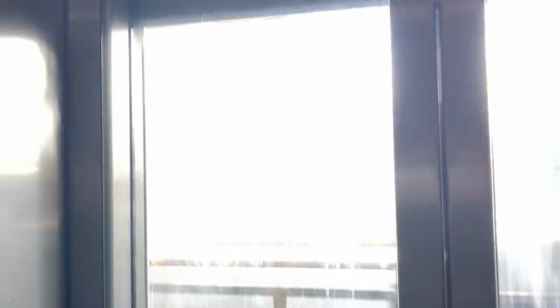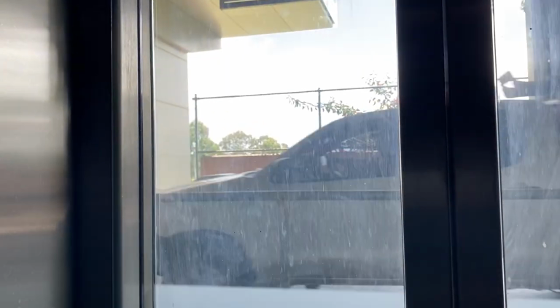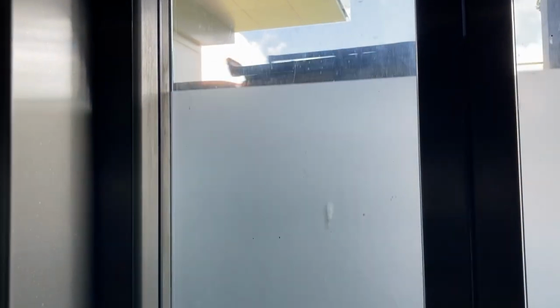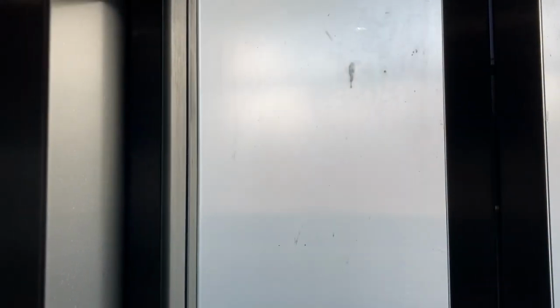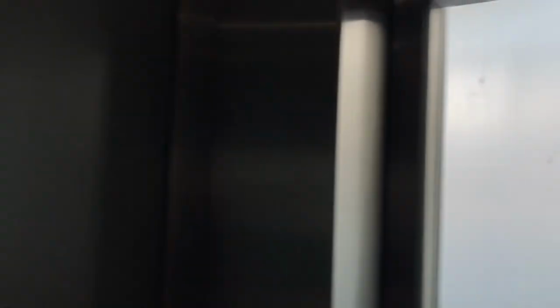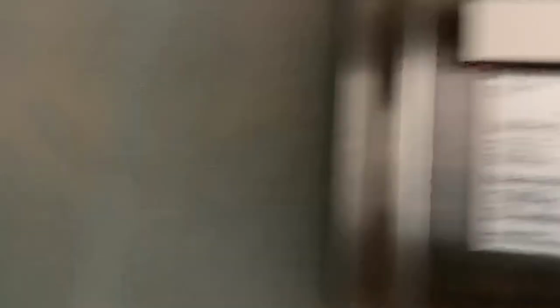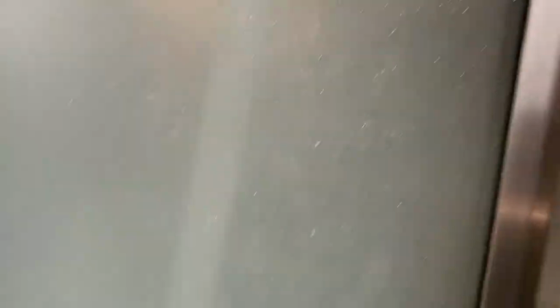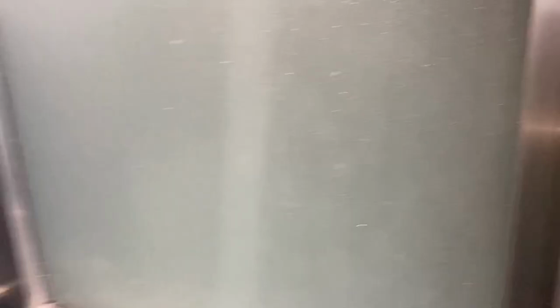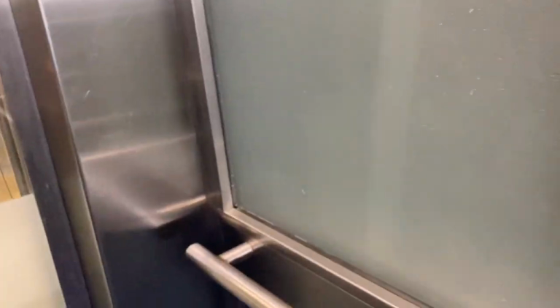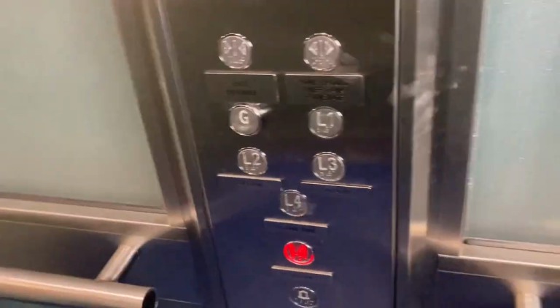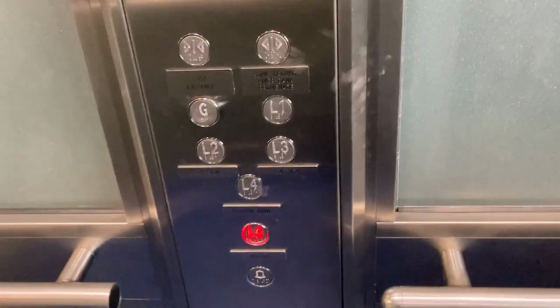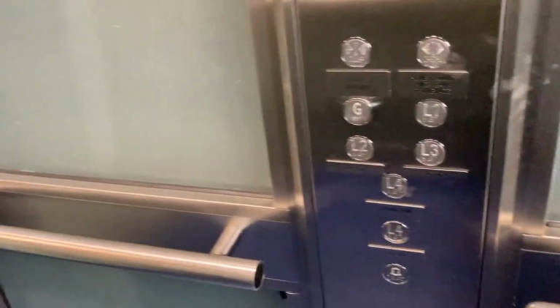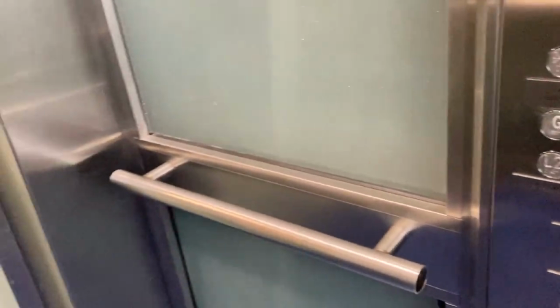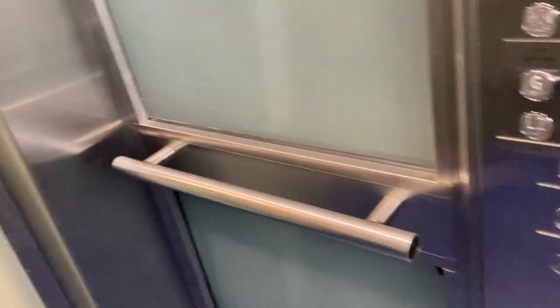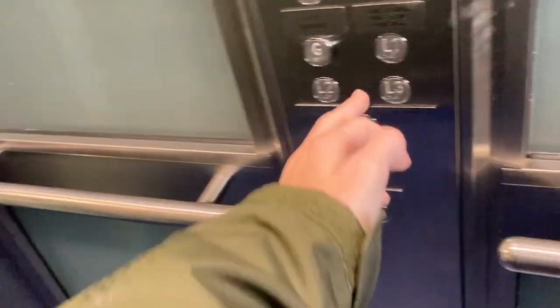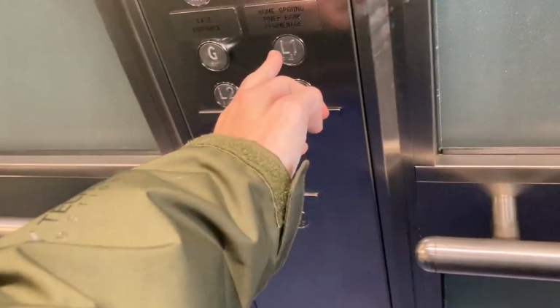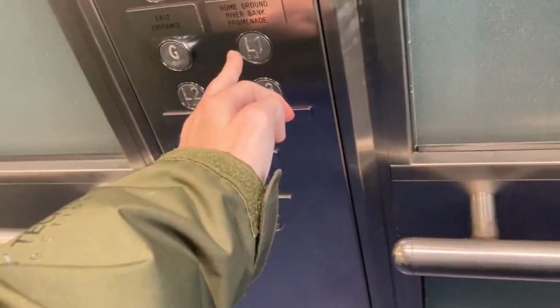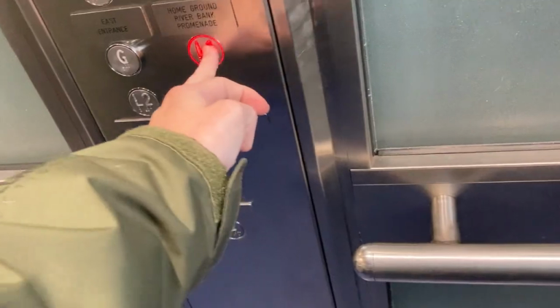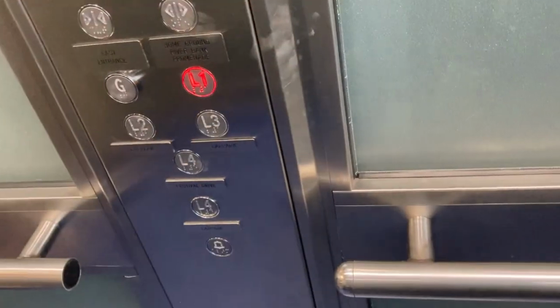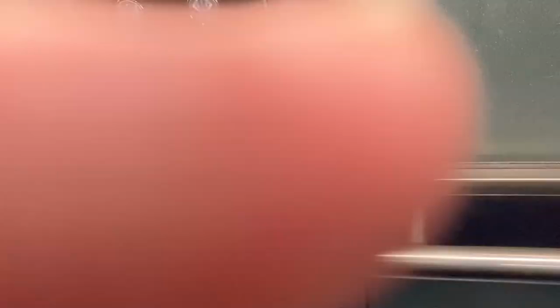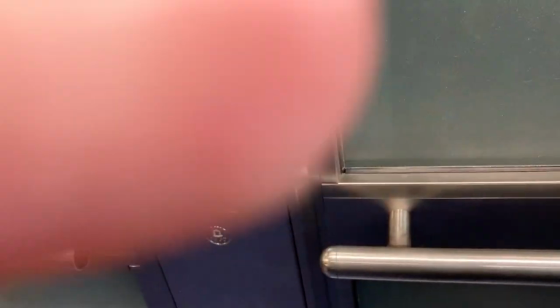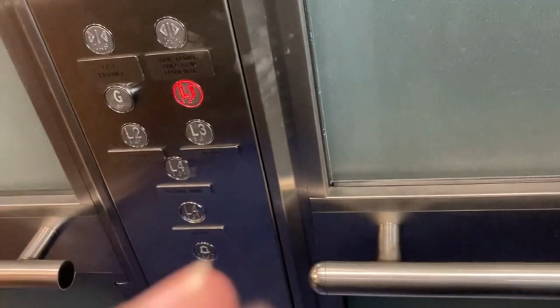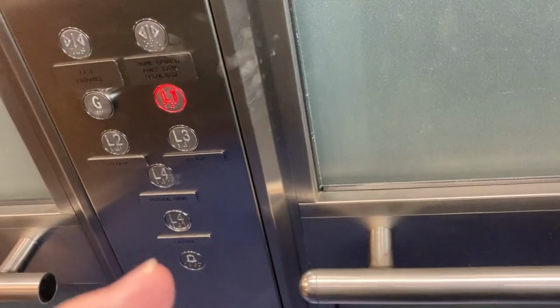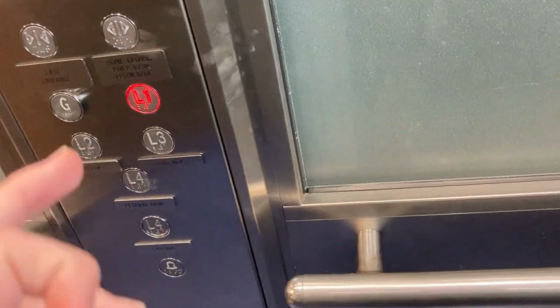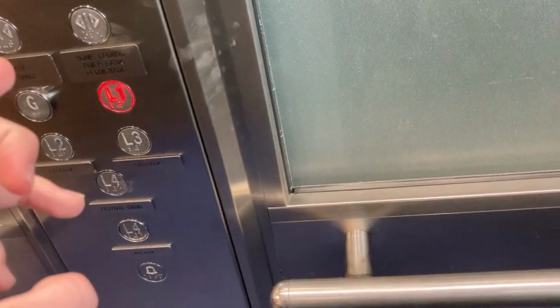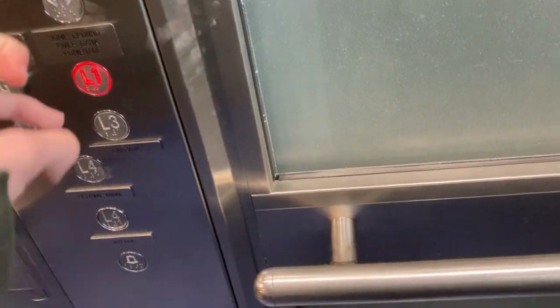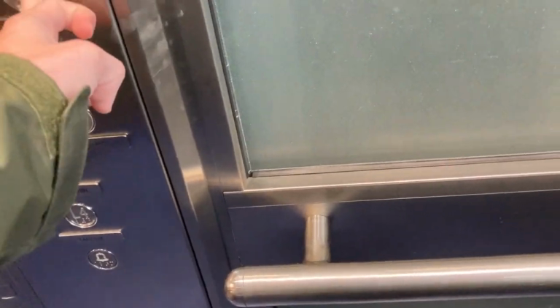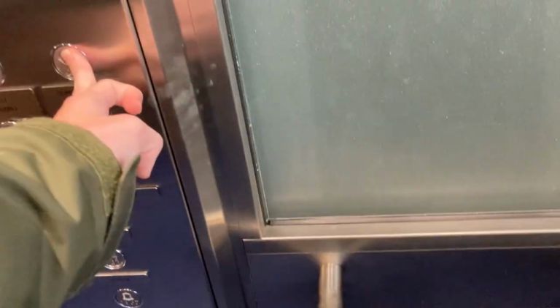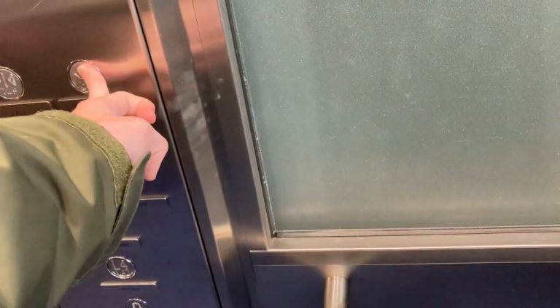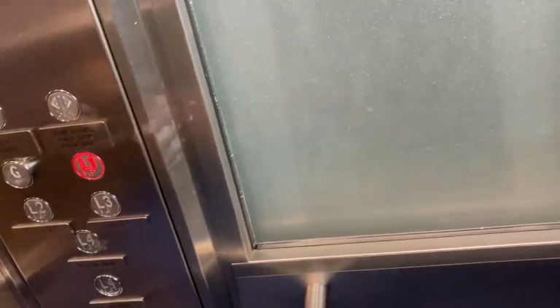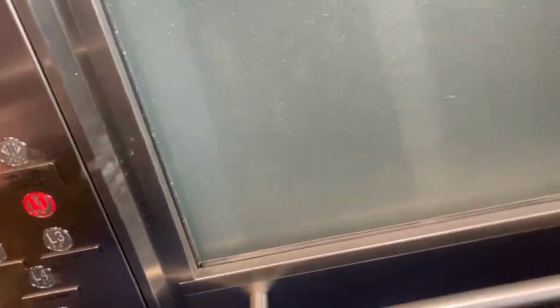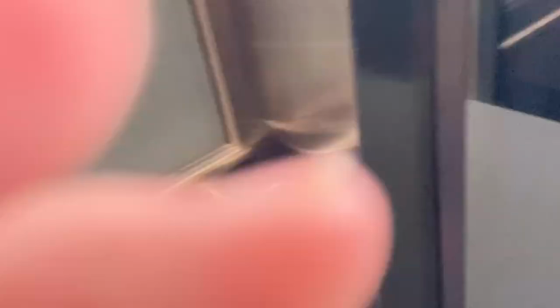There's the Festival Drive side for L4. There's the car park side. Where are you going? L1, I'm going.